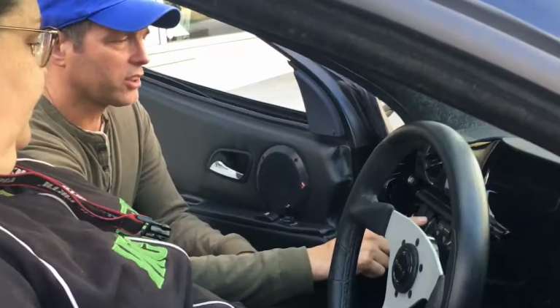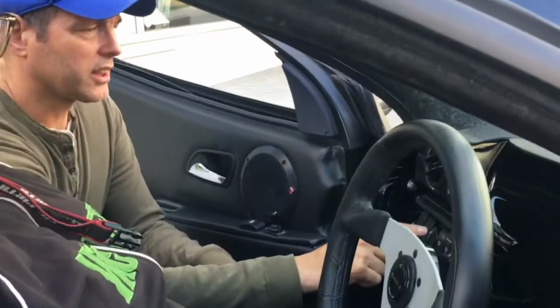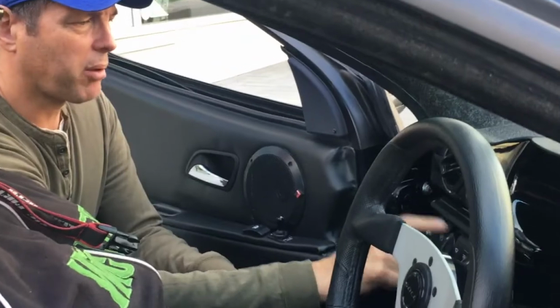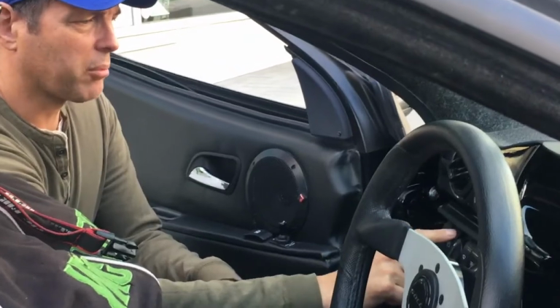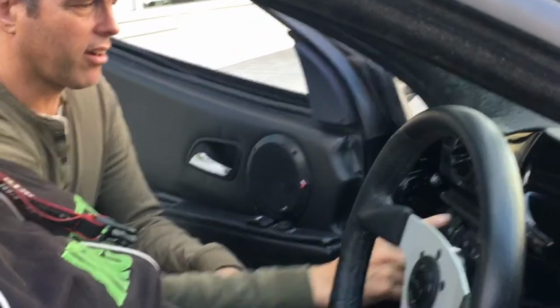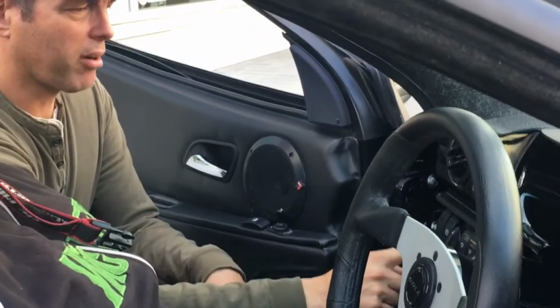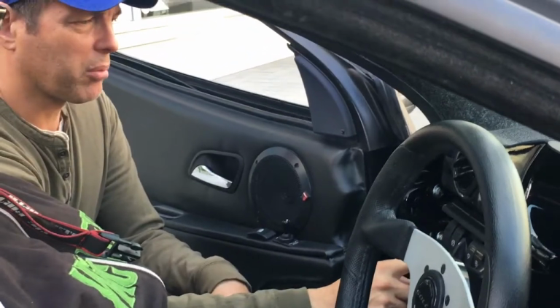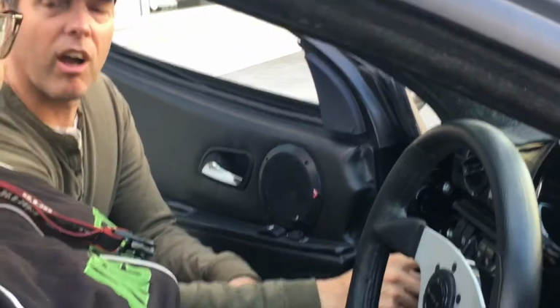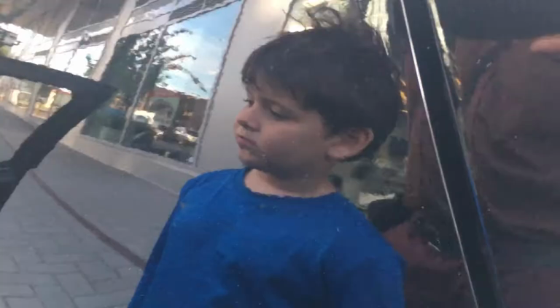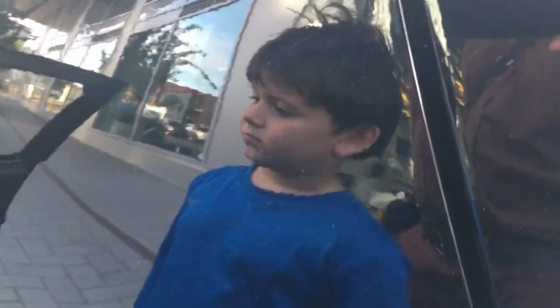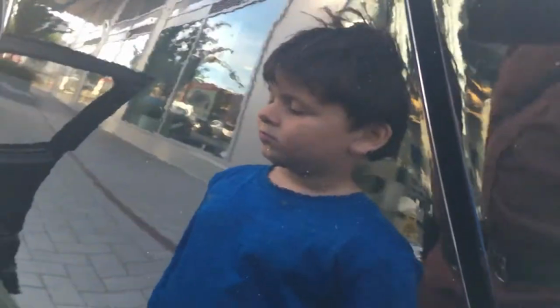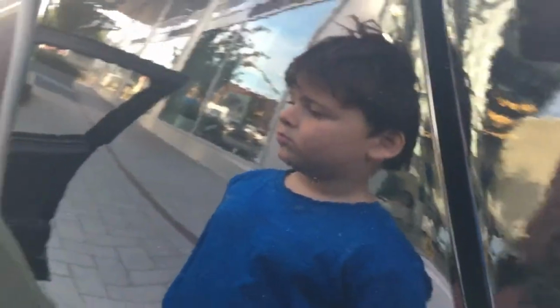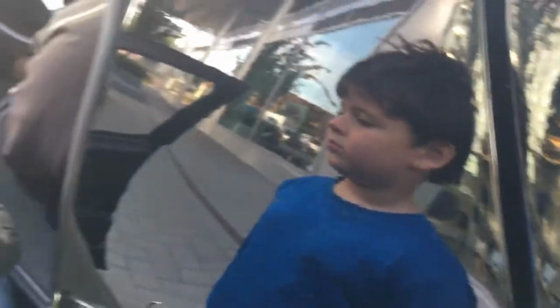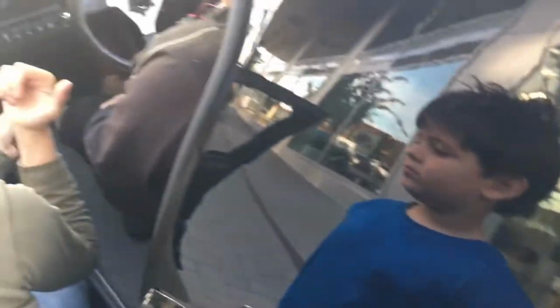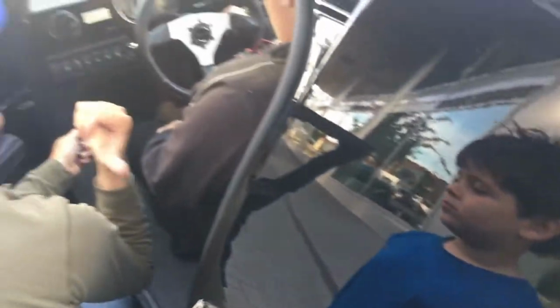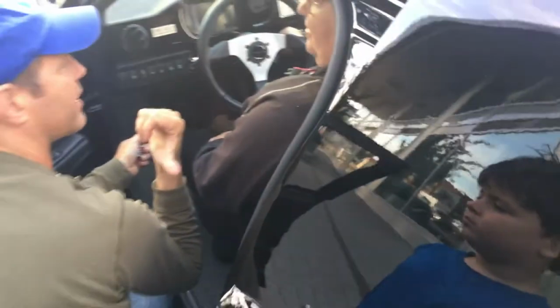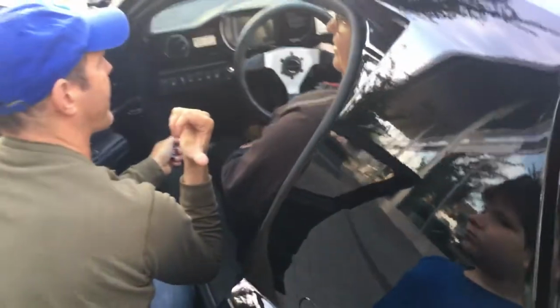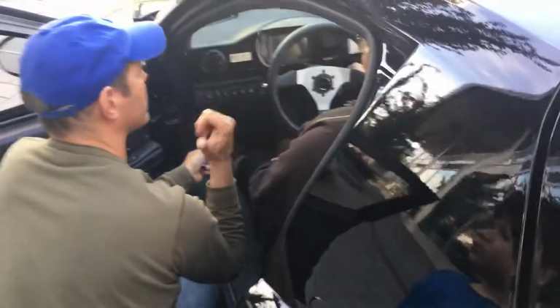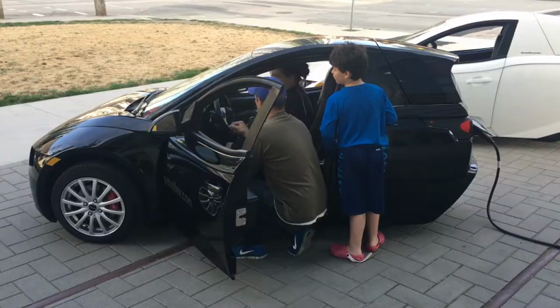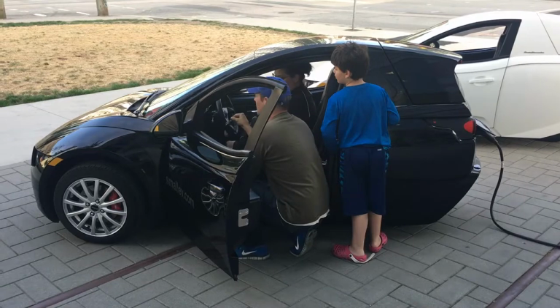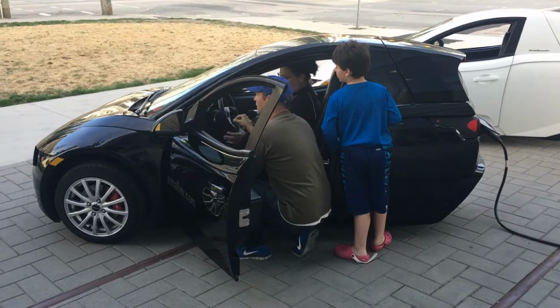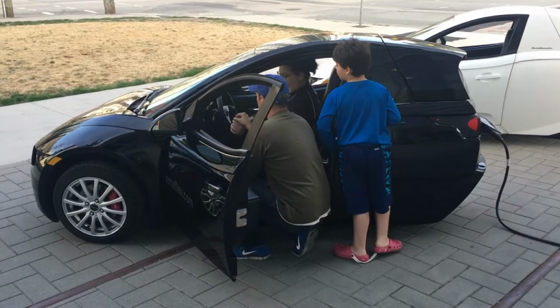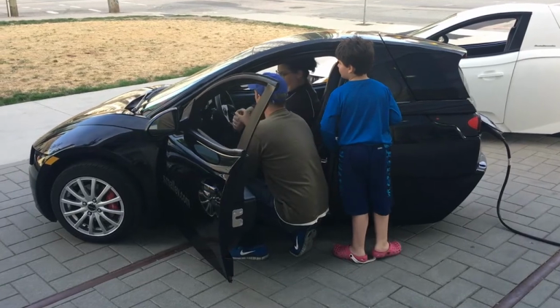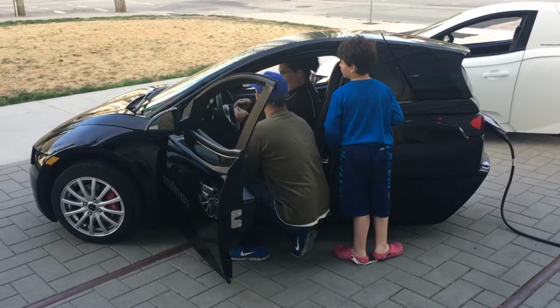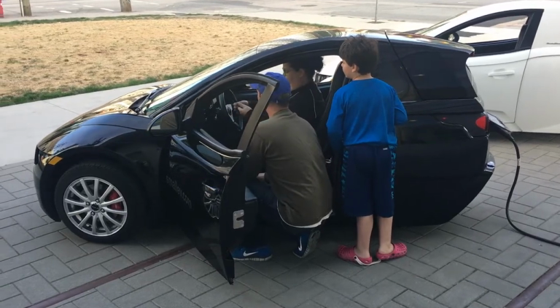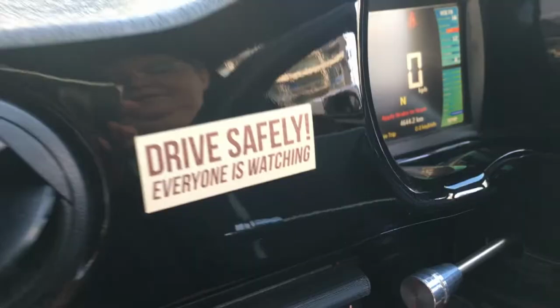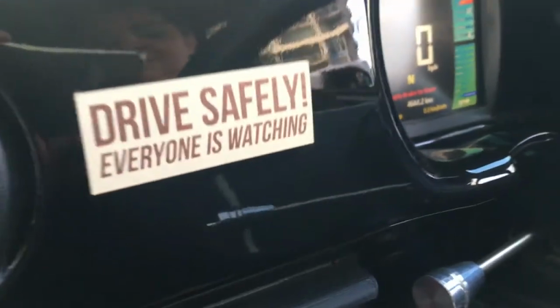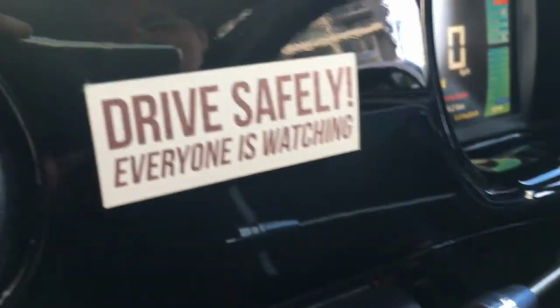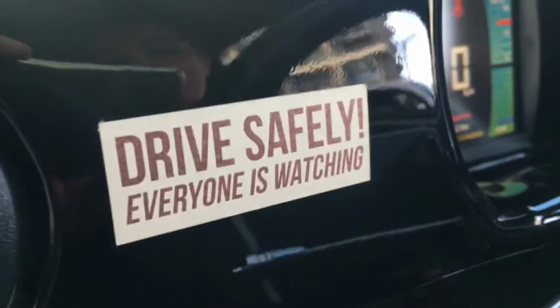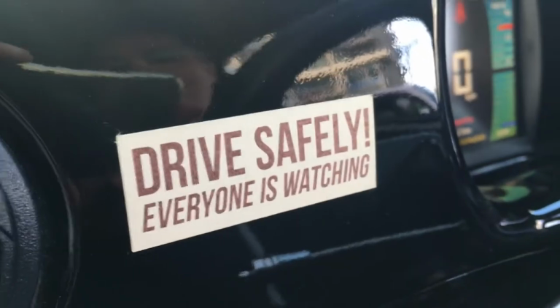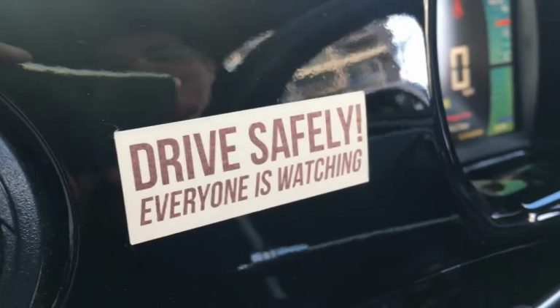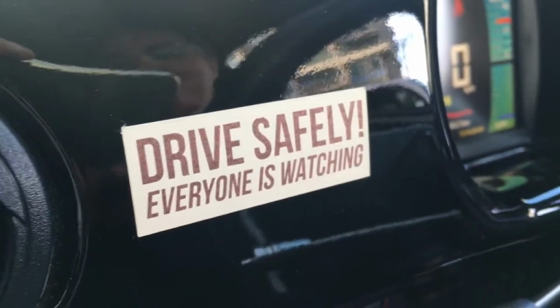So this is parking brake on — hold until you hear a click in the back, and that's it. Reverse, neutral, and drive. And seatbelt.